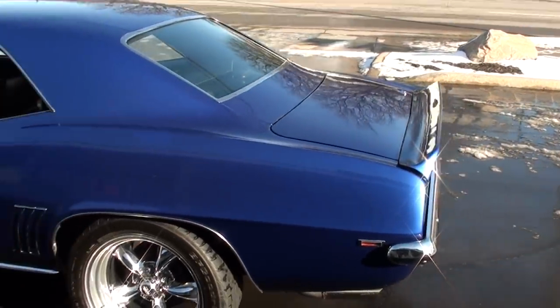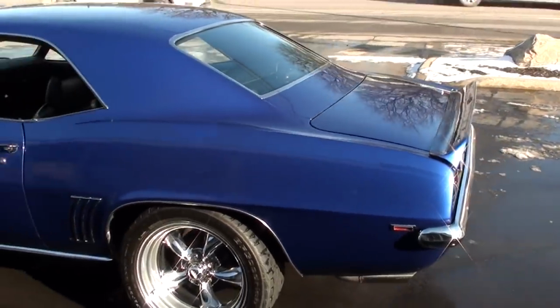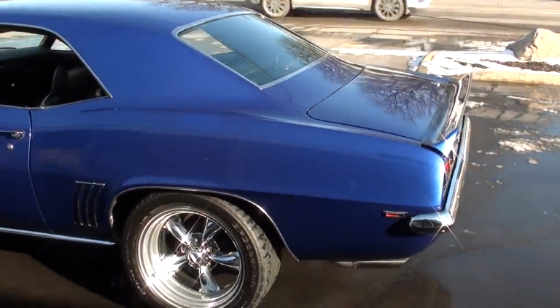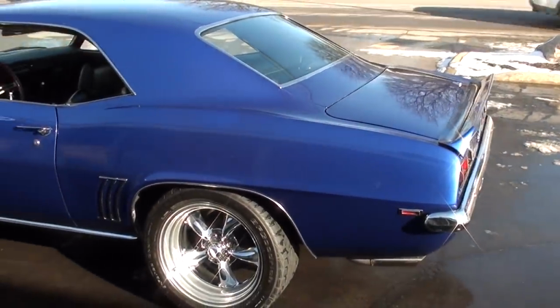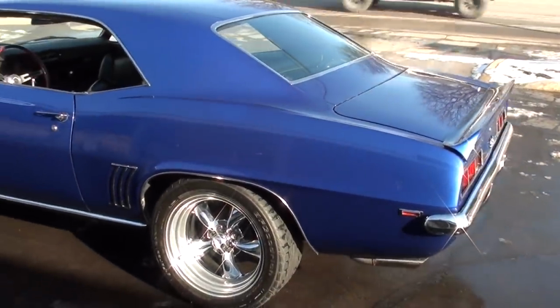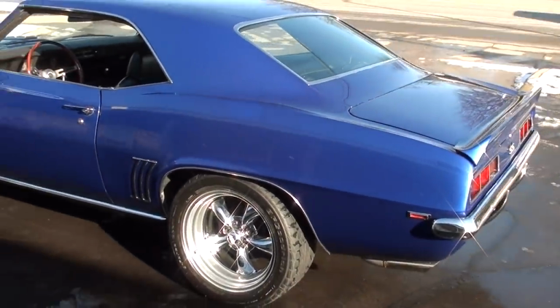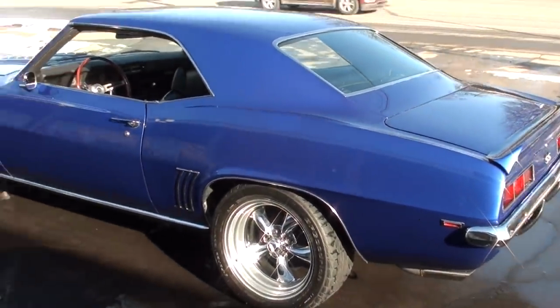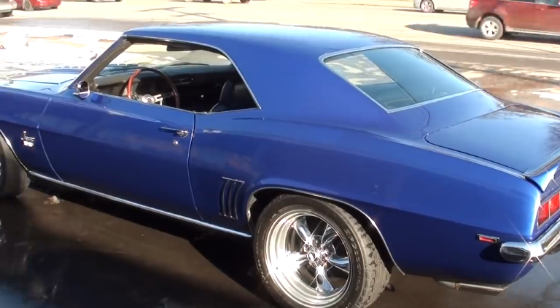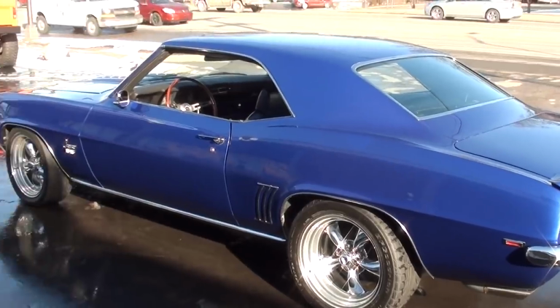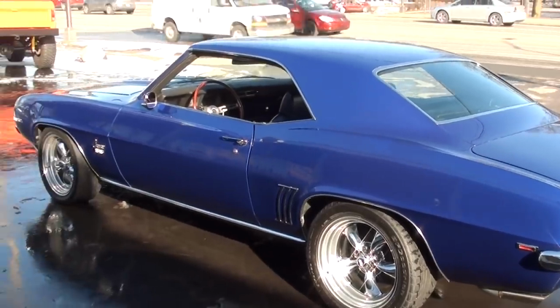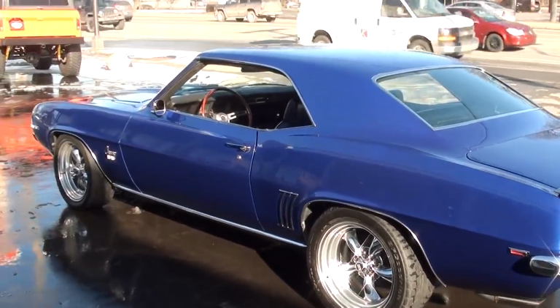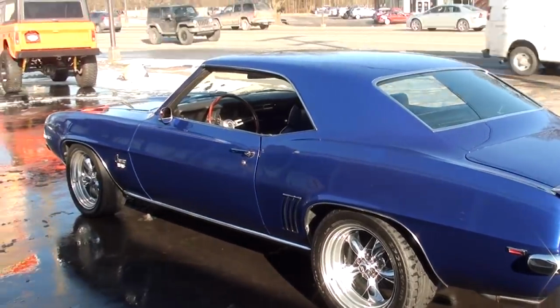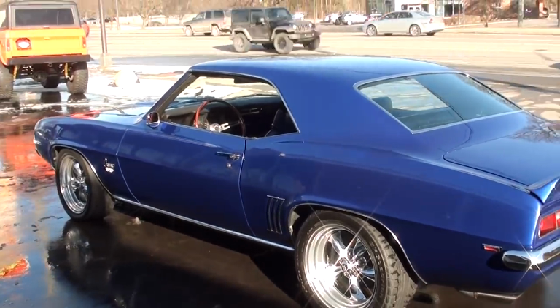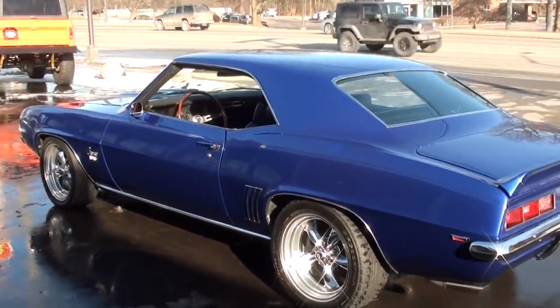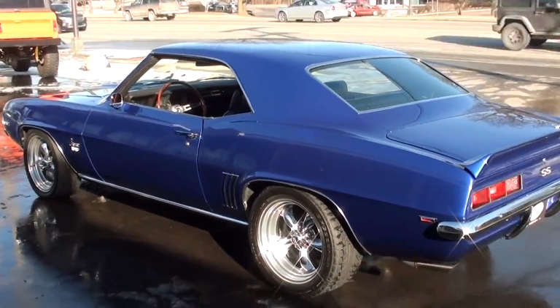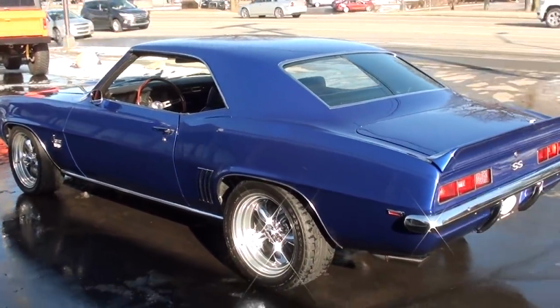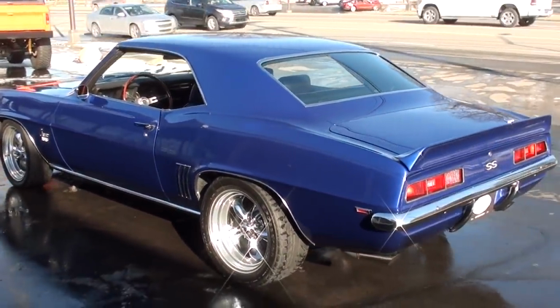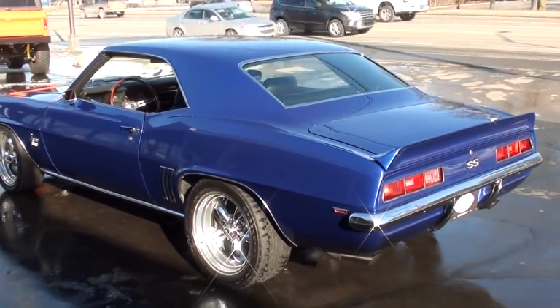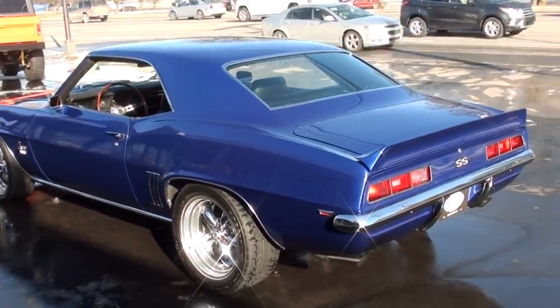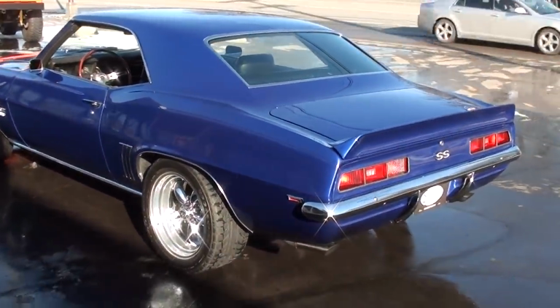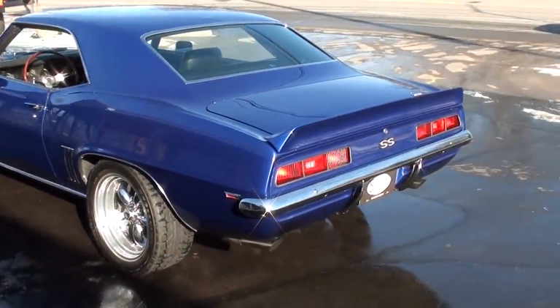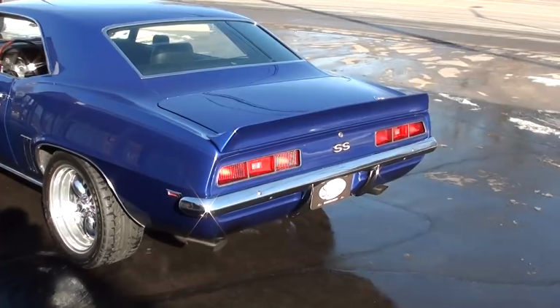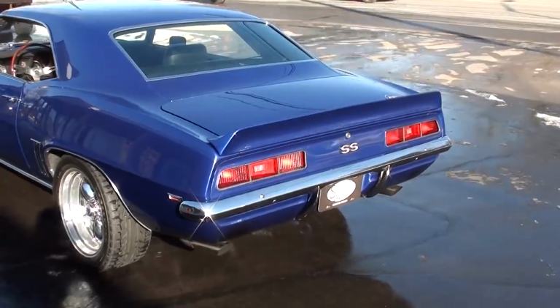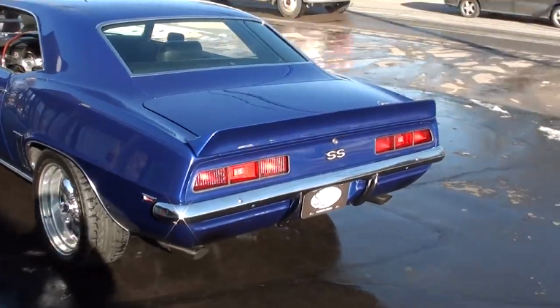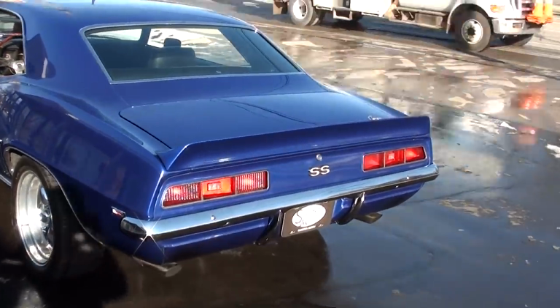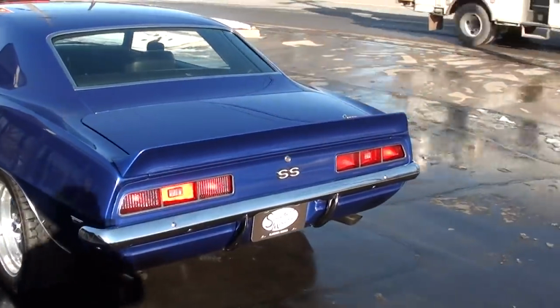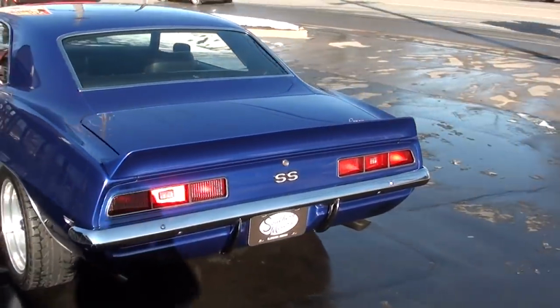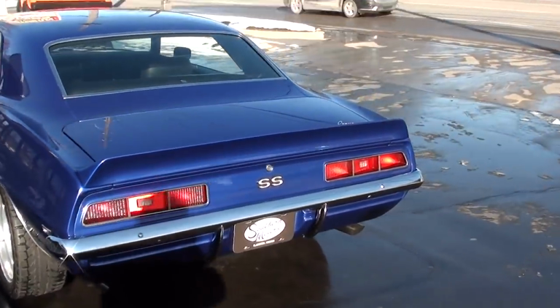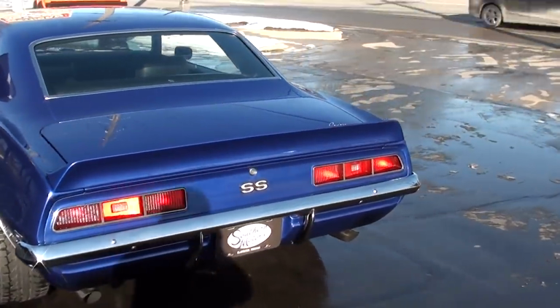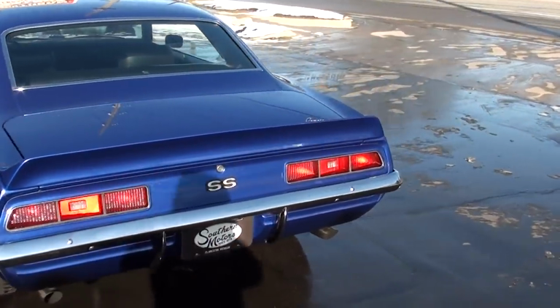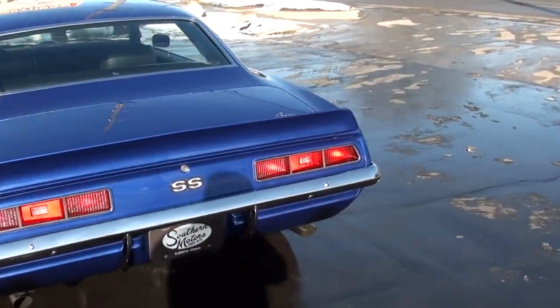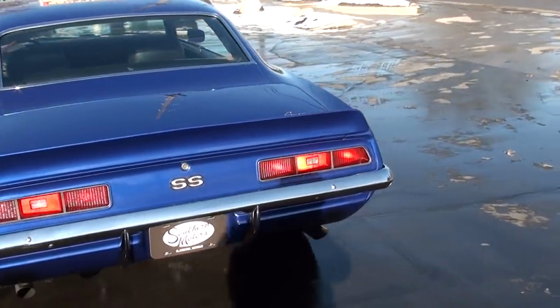When I bought it, it had just a thumping little small block. Now it has just an animal of a 454 underneath the hood, with a Muncie 4-speed. Really nicely done car.